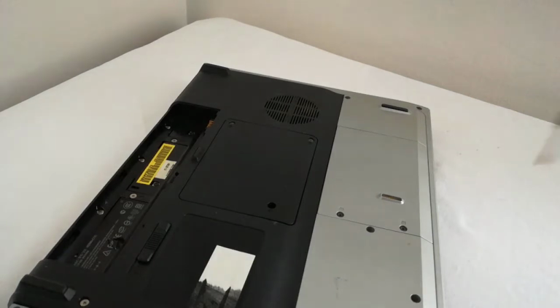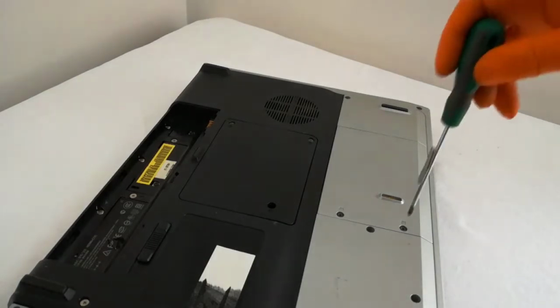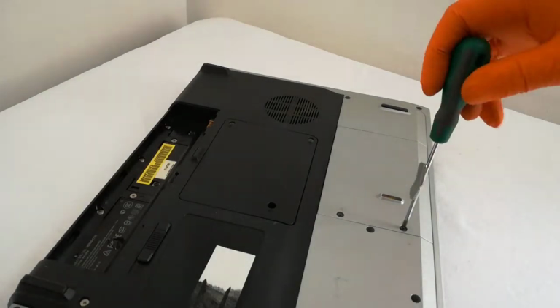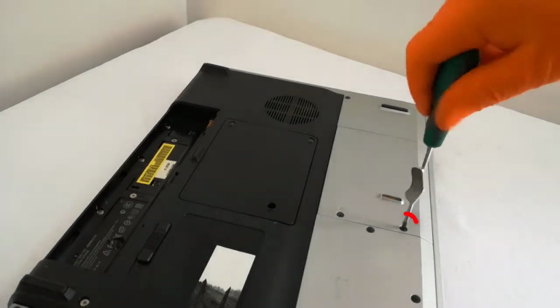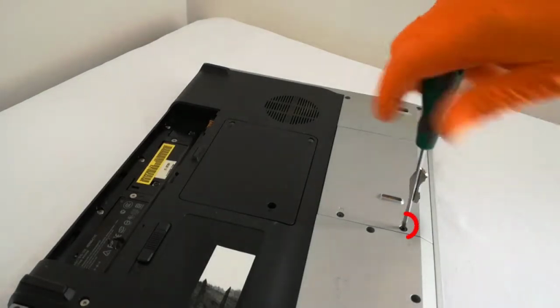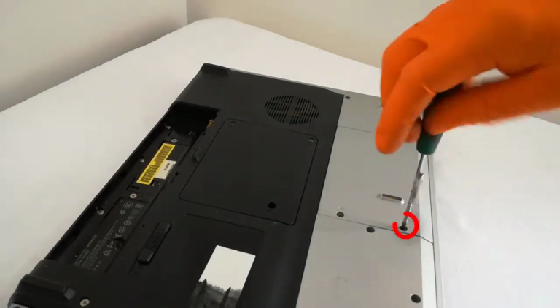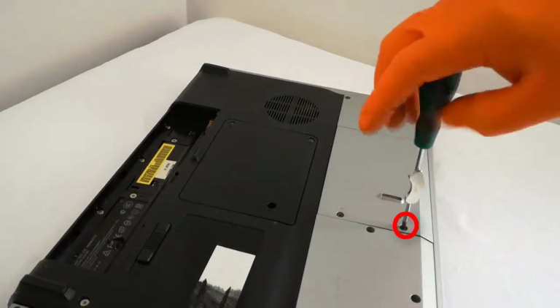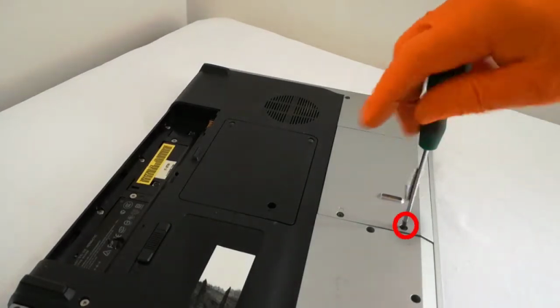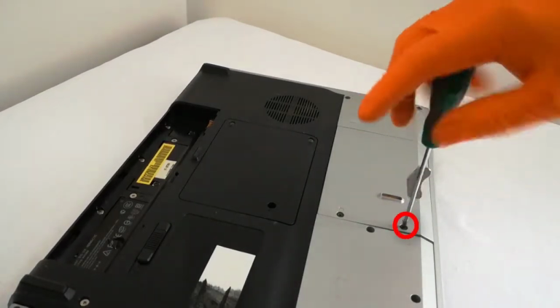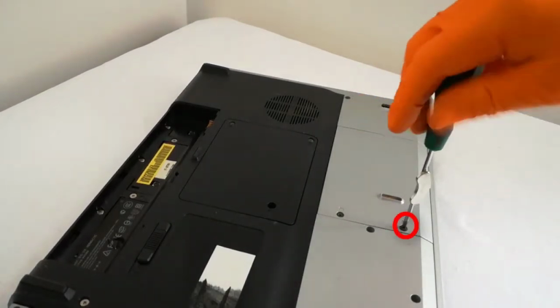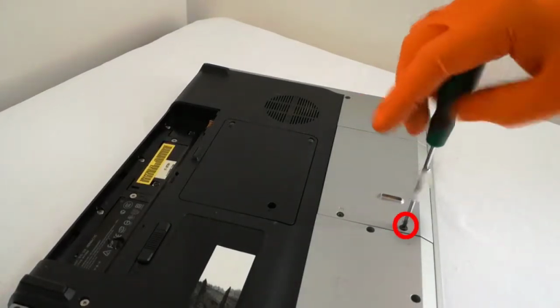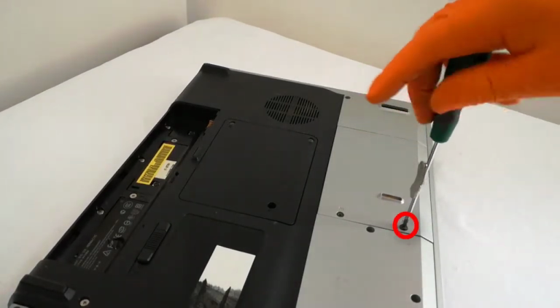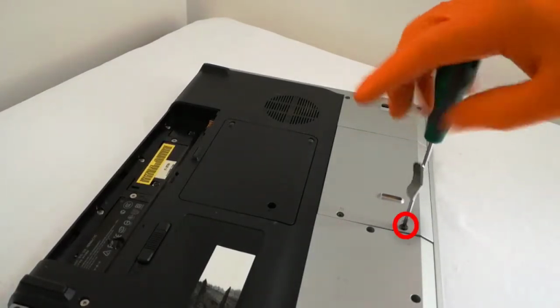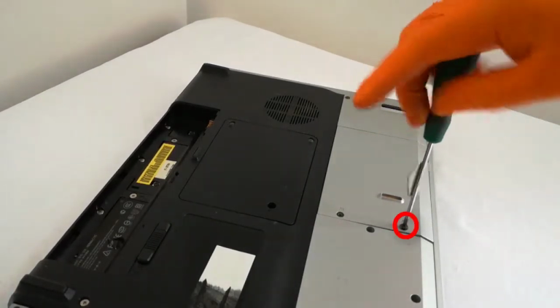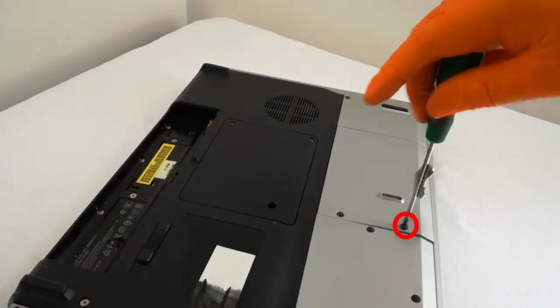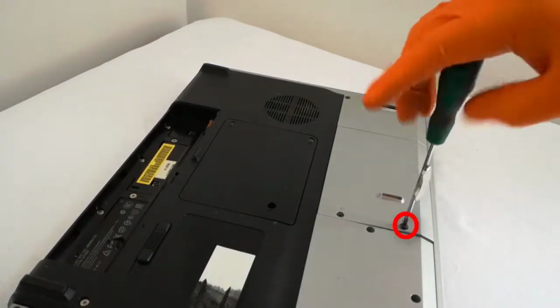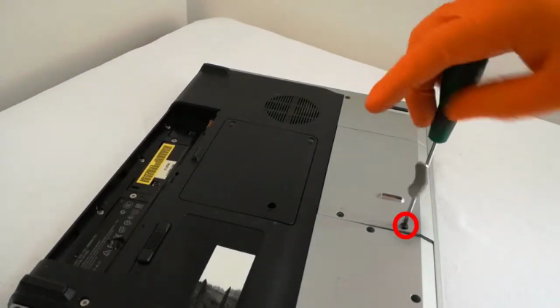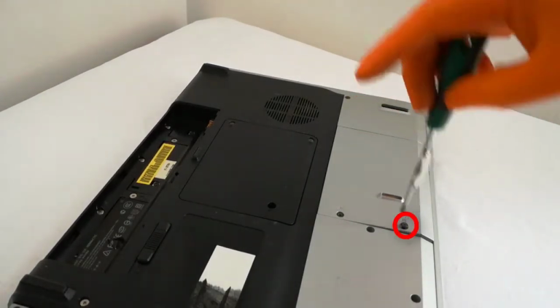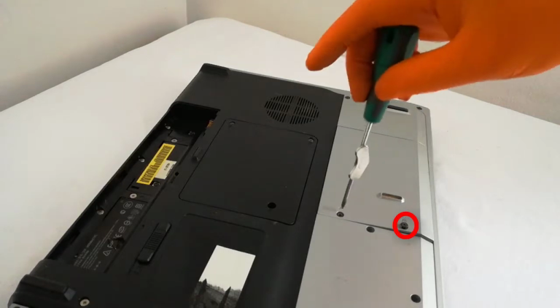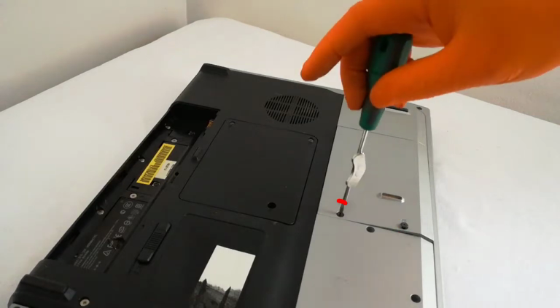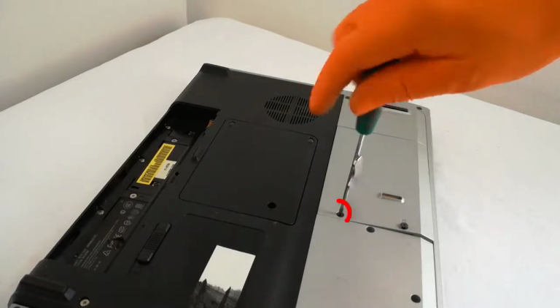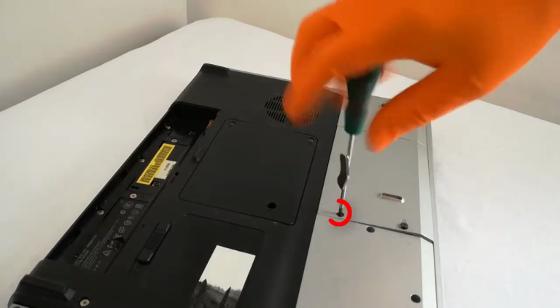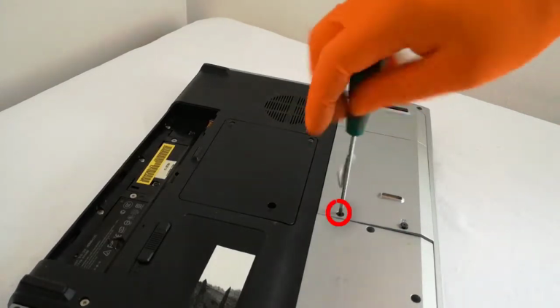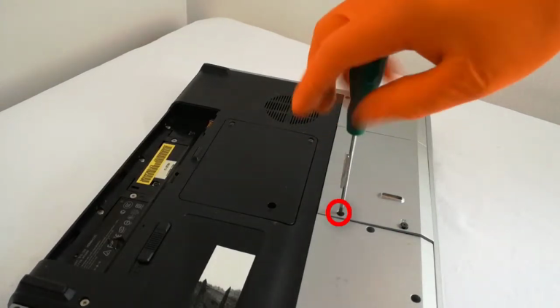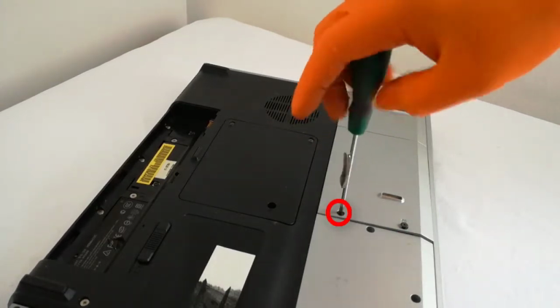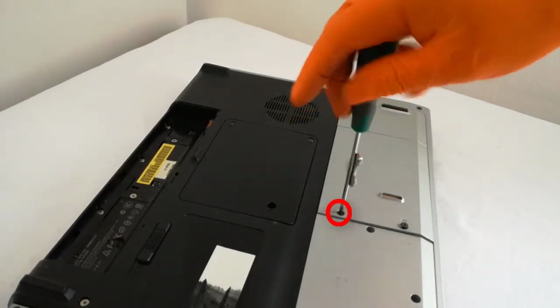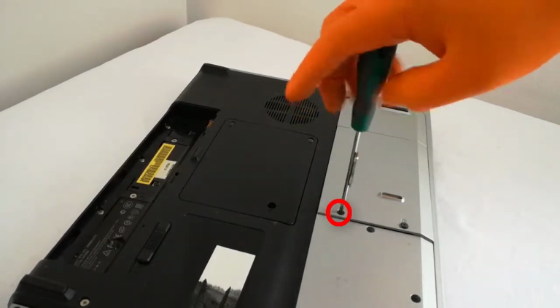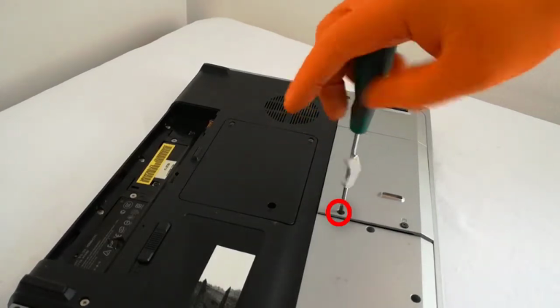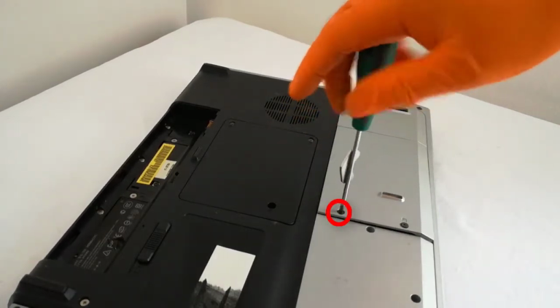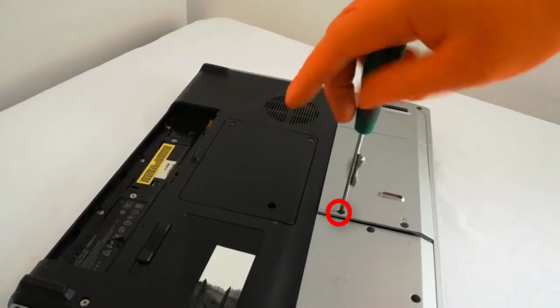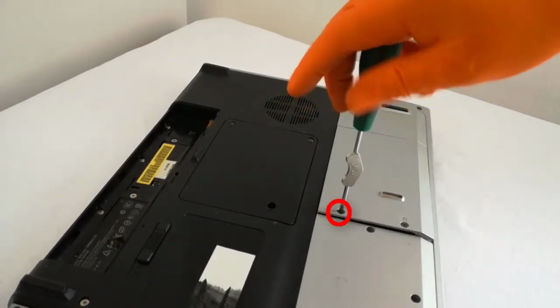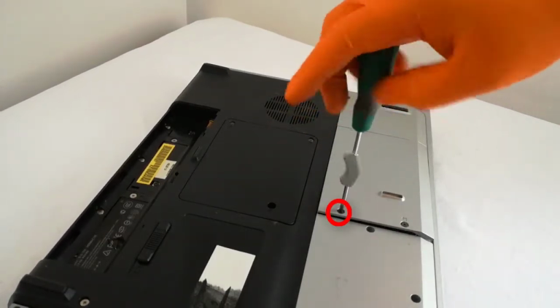To upgrade the HDD, I will unscrew the two screws from the HDD plastic cover. I'm using a Phillips screwdriver.